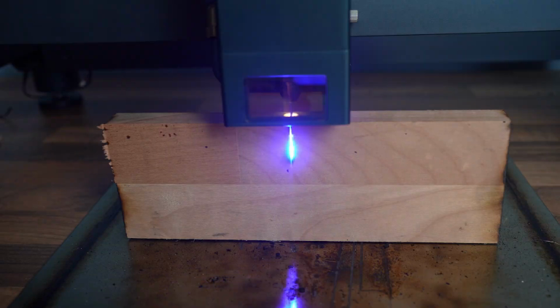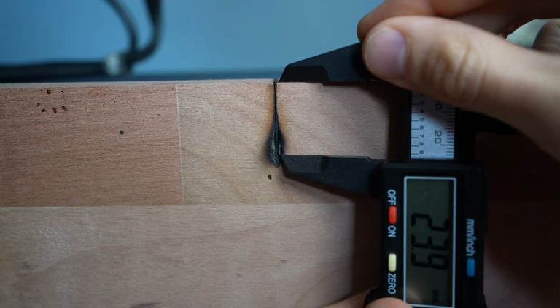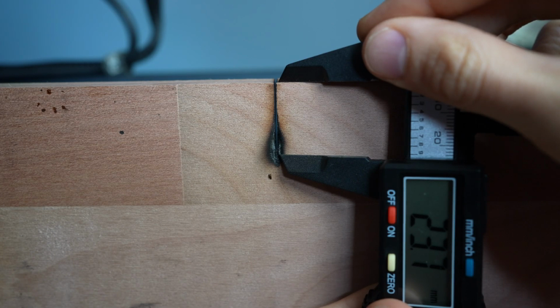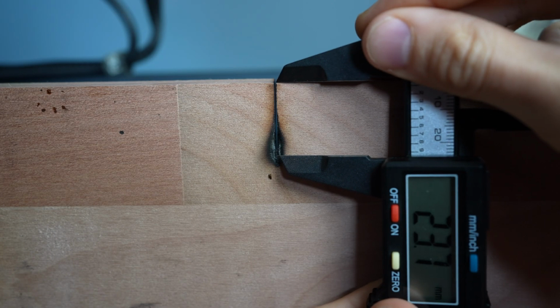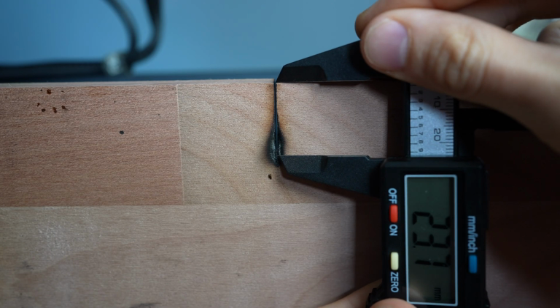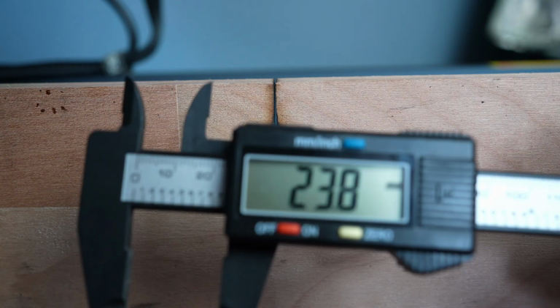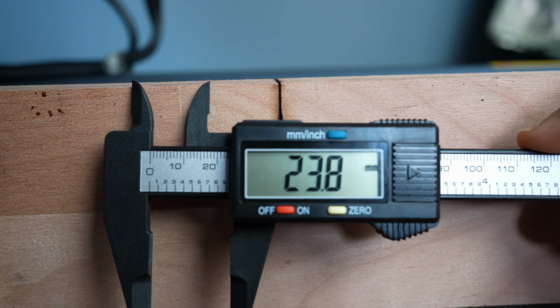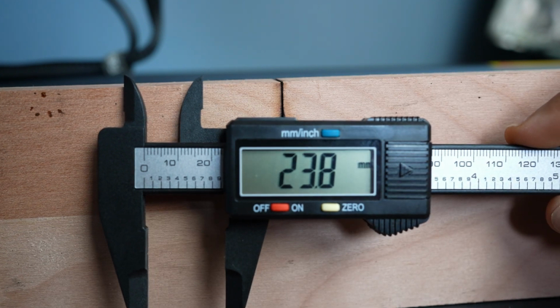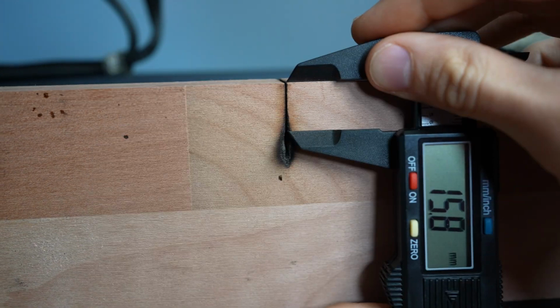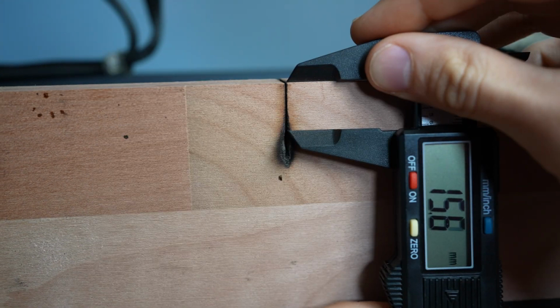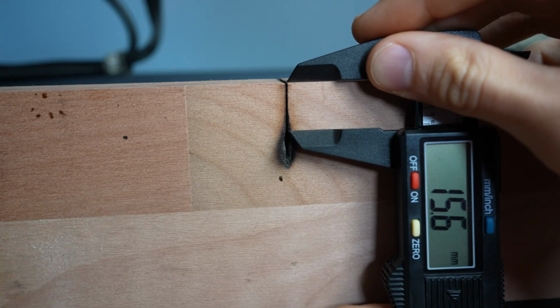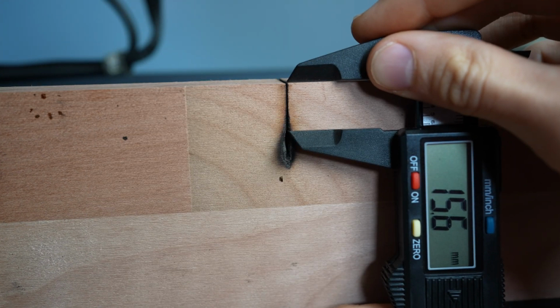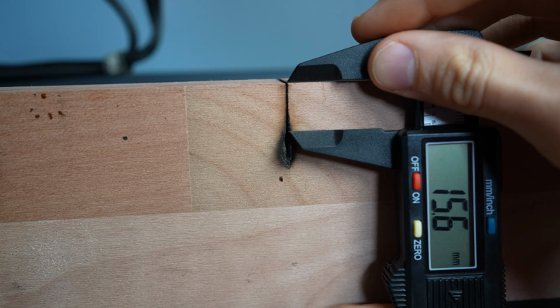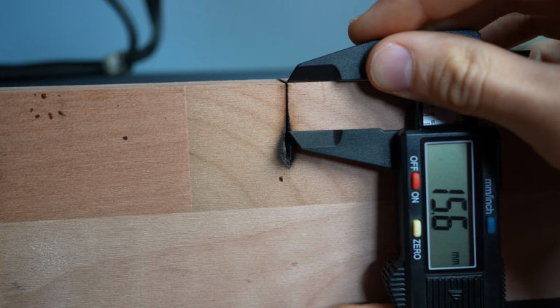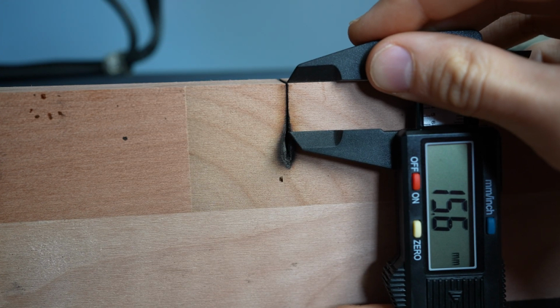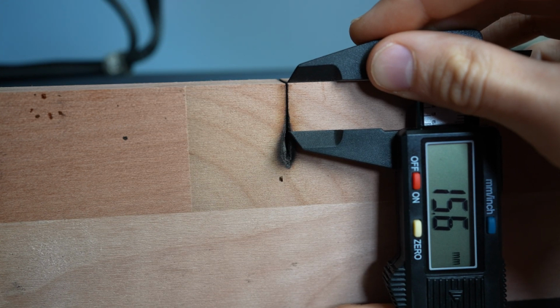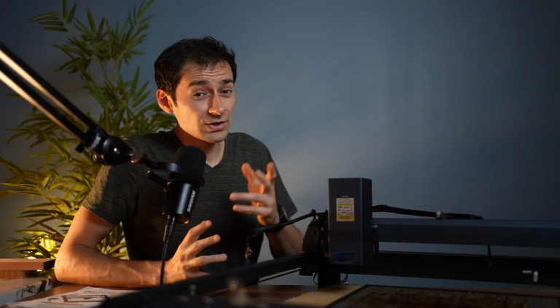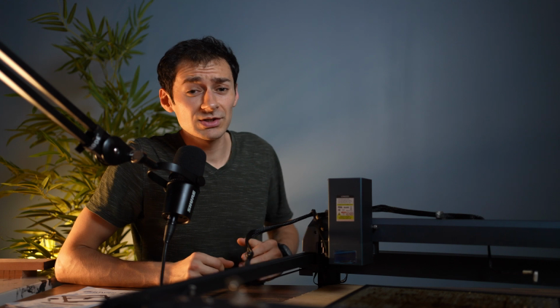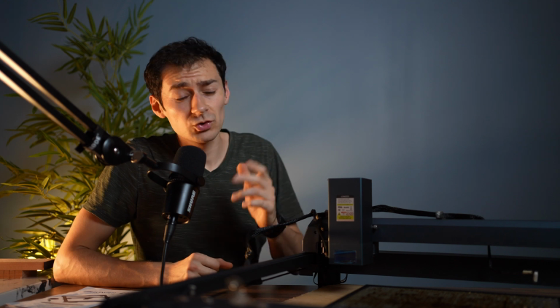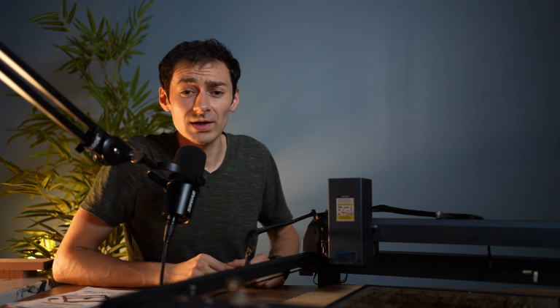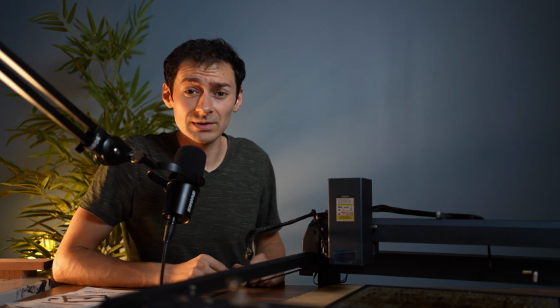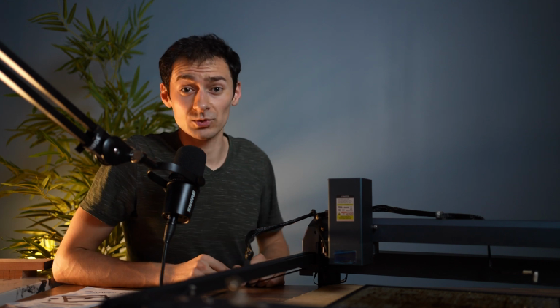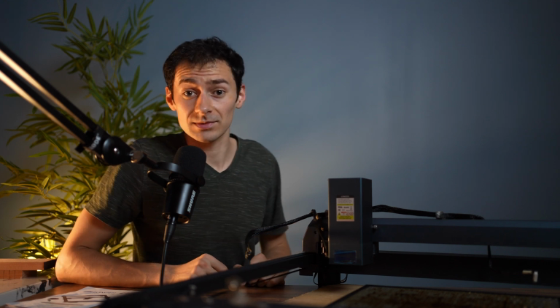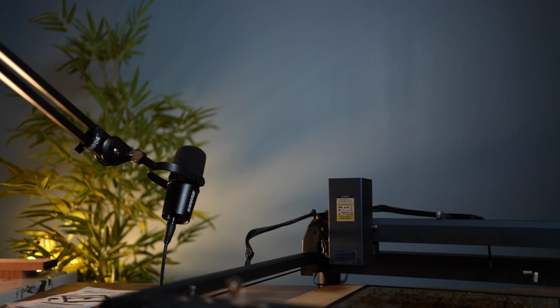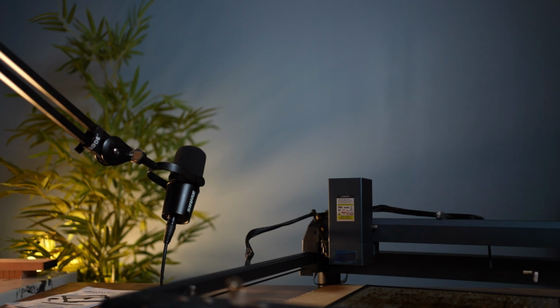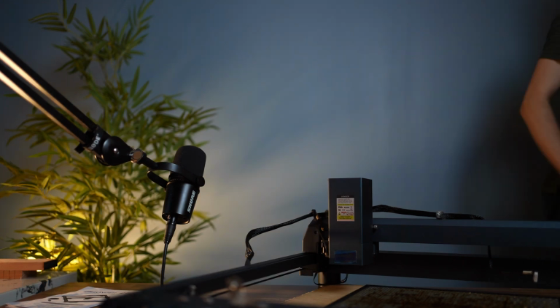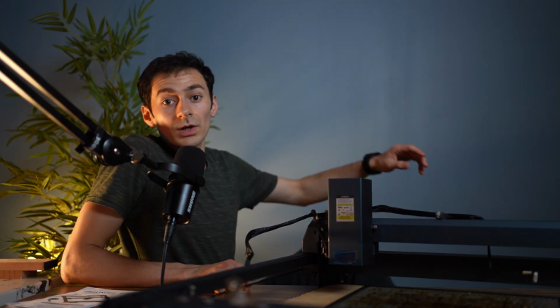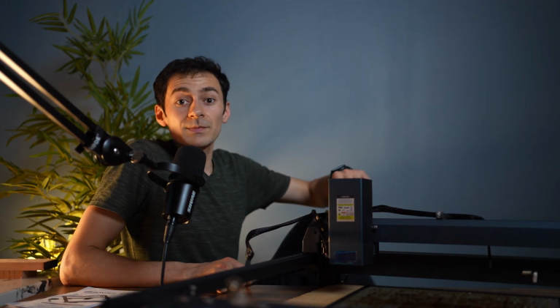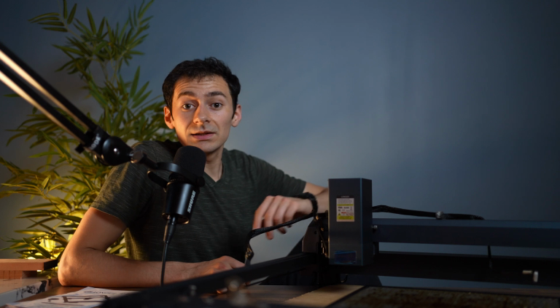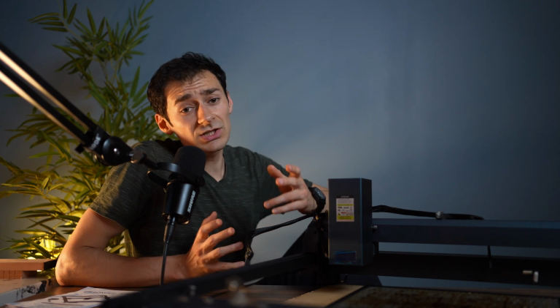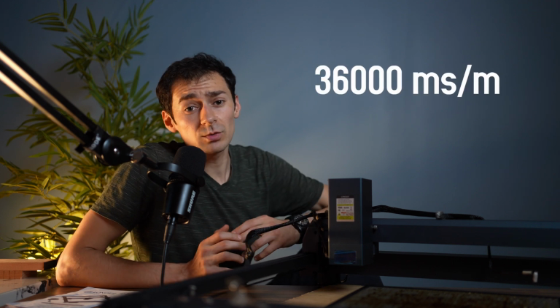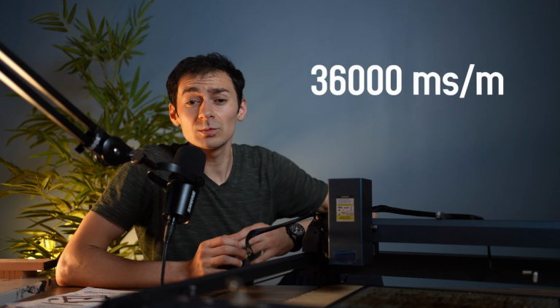Not bad — it got to around 2.4 centimeters total, and the first 1.5 centimeters were cut perfectly with no charring. This is consistent with the 2.5-centimeter basswood claims.